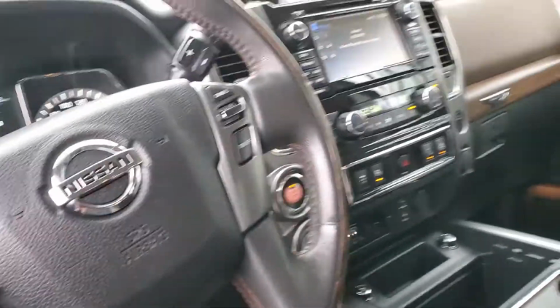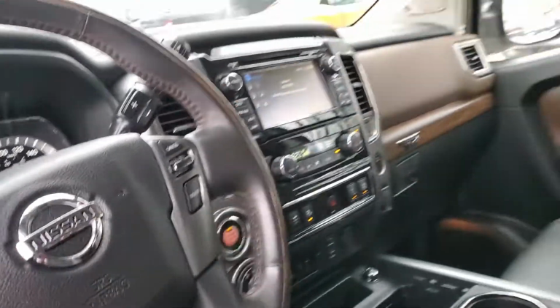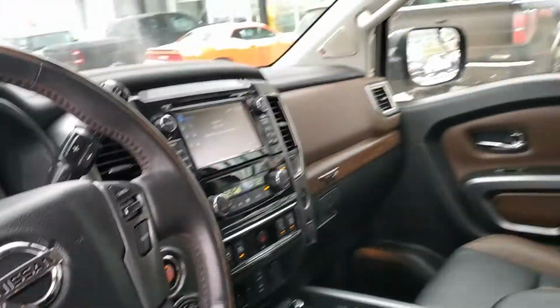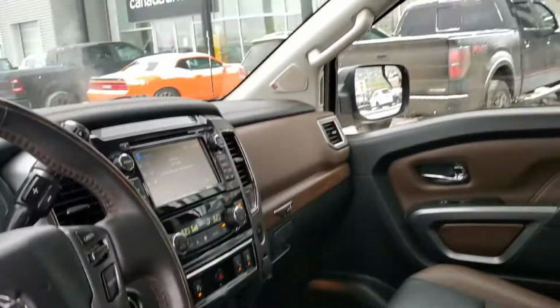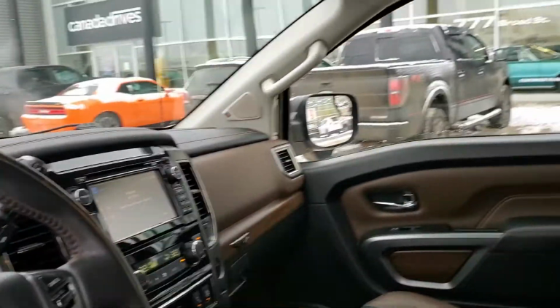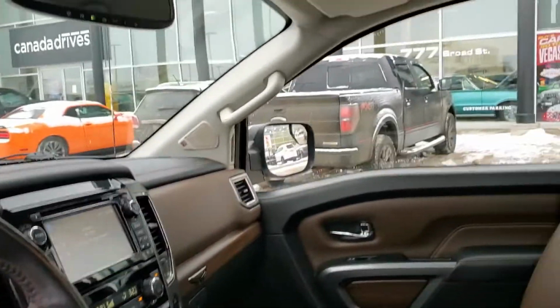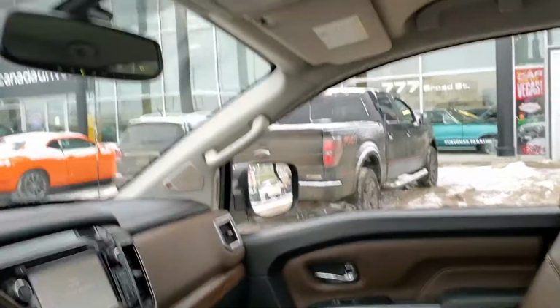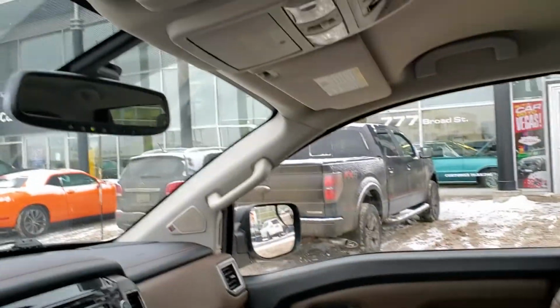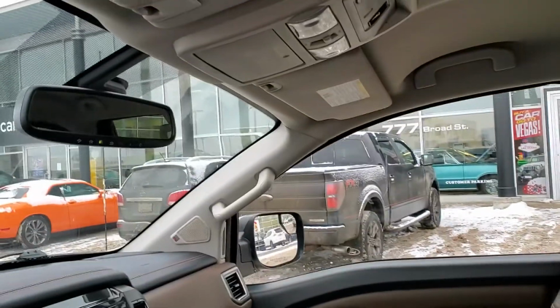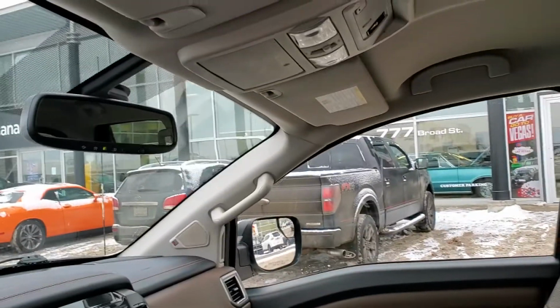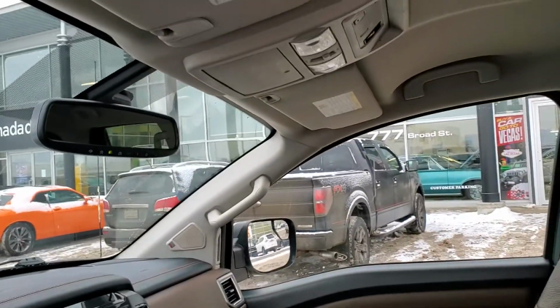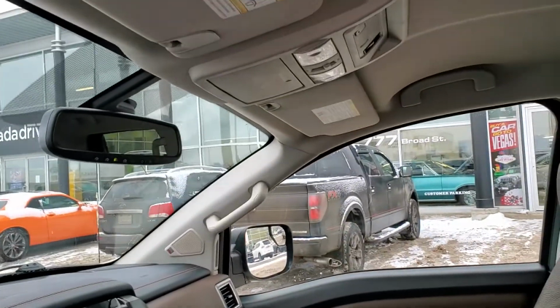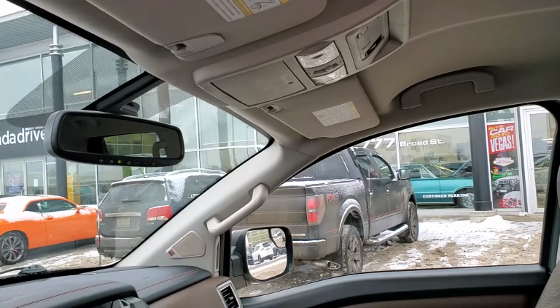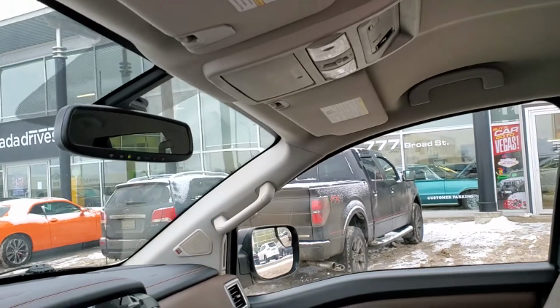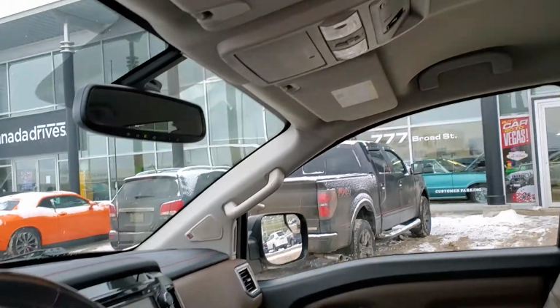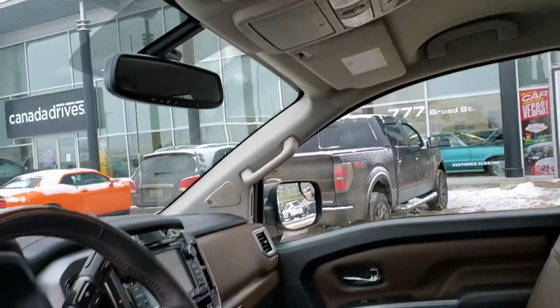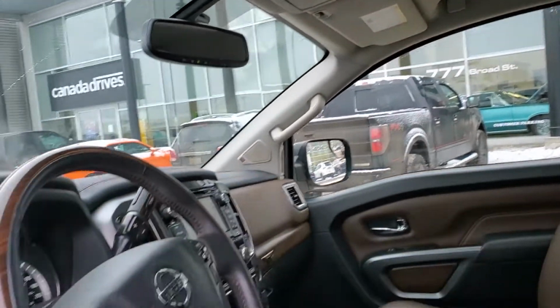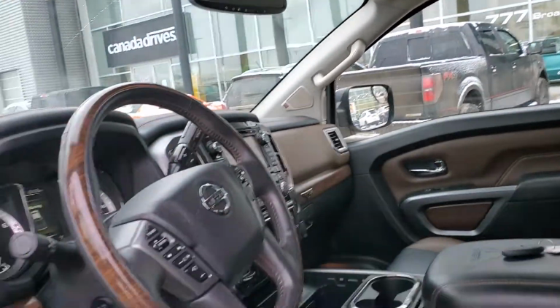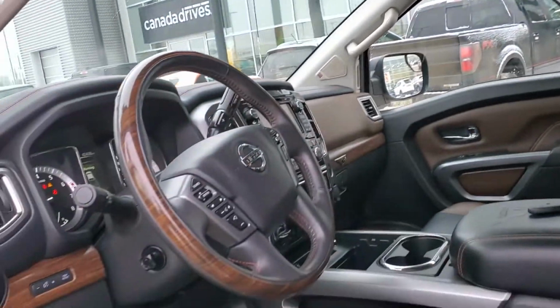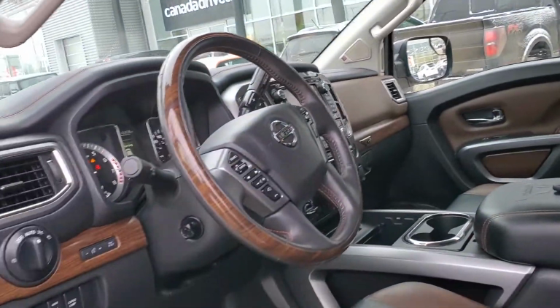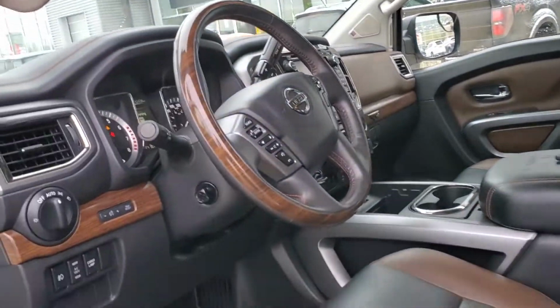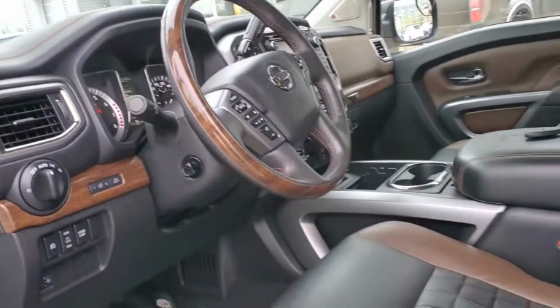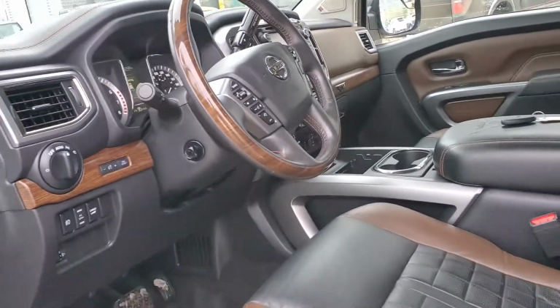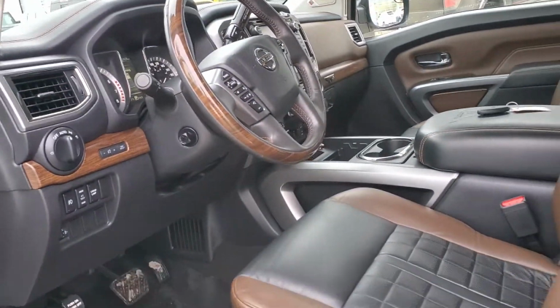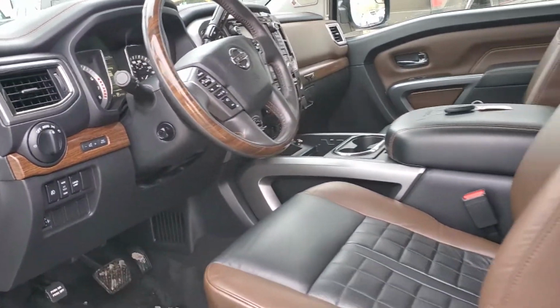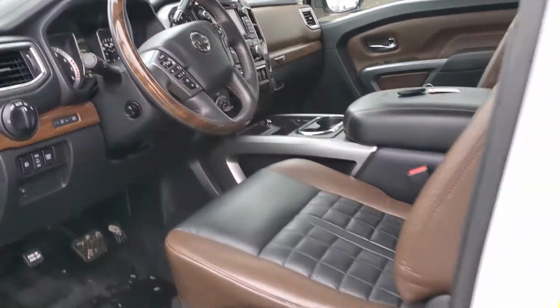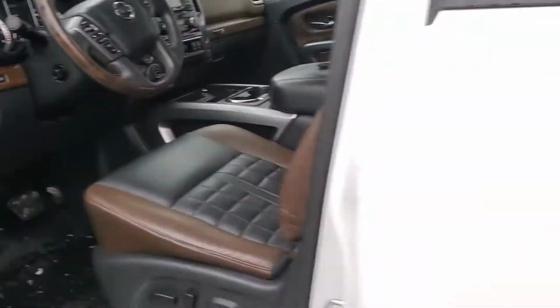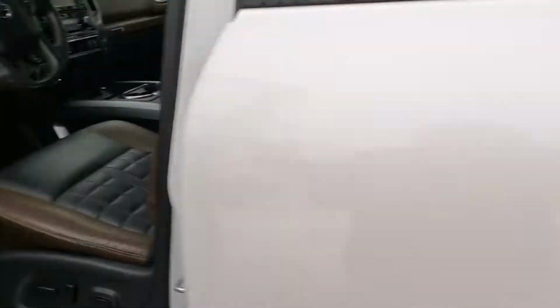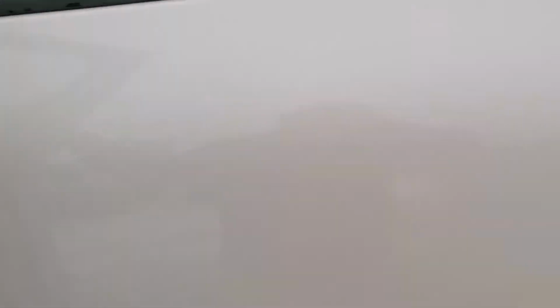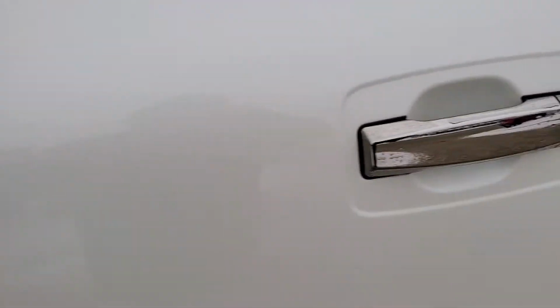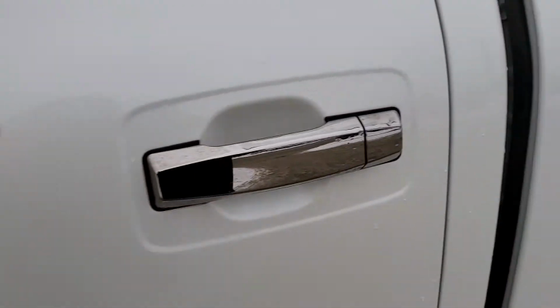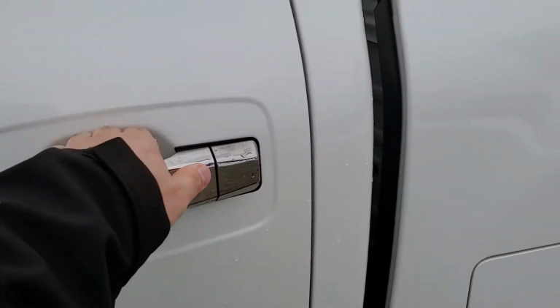You also have the full back-sliding rear glass controls right up on top here, Adaptive Cruise, Lane Assist, and a long list of other really cool features.